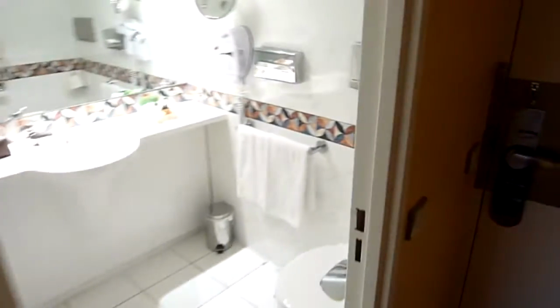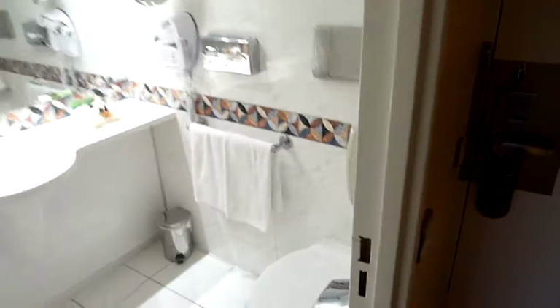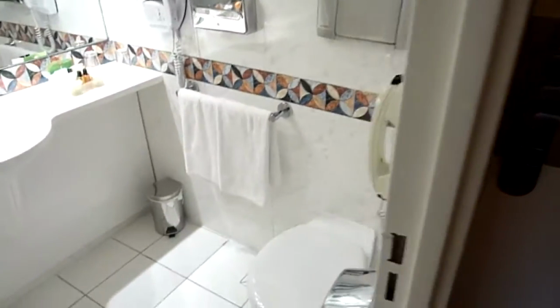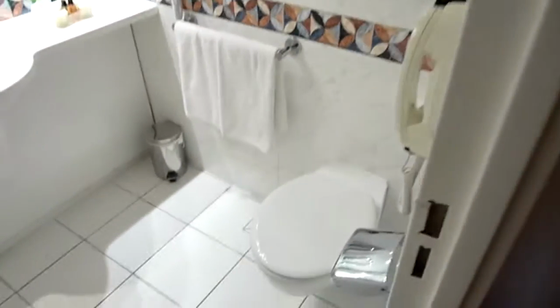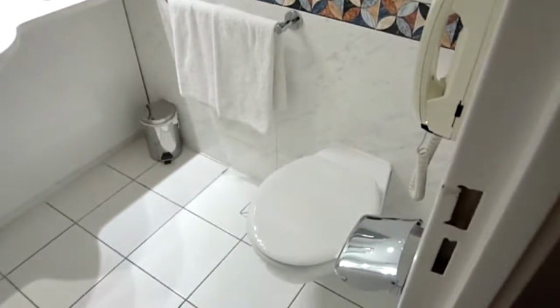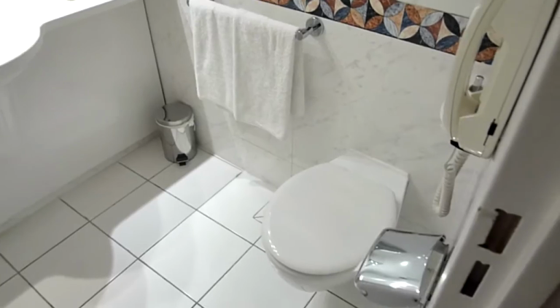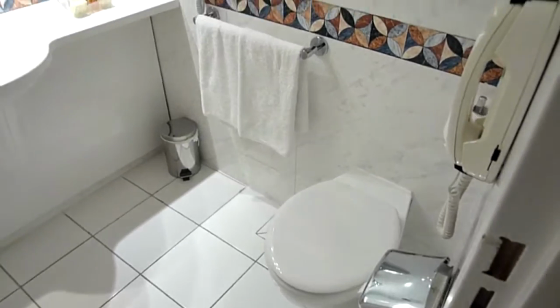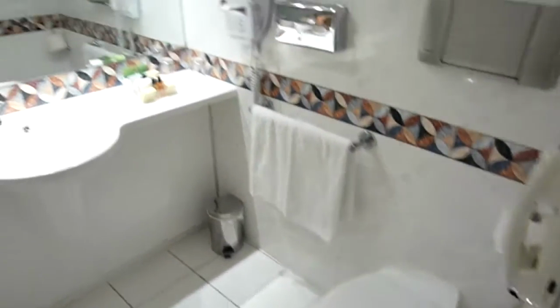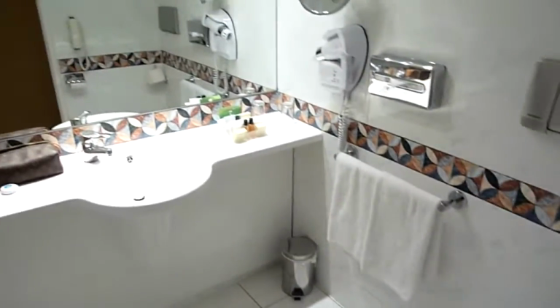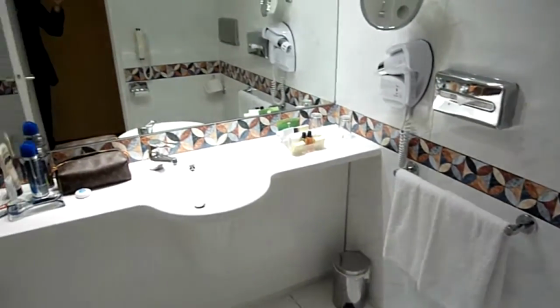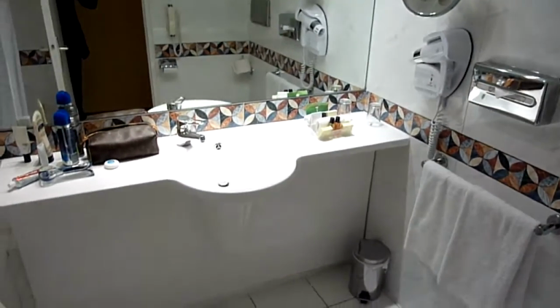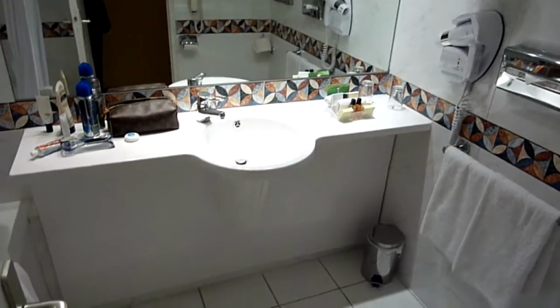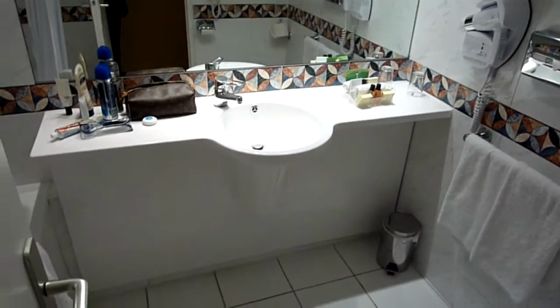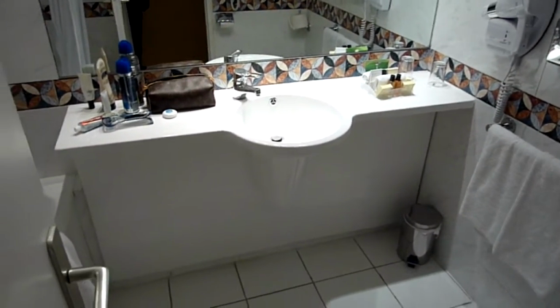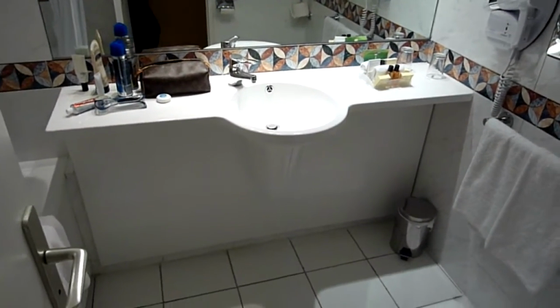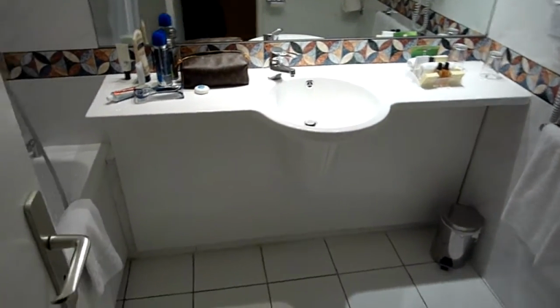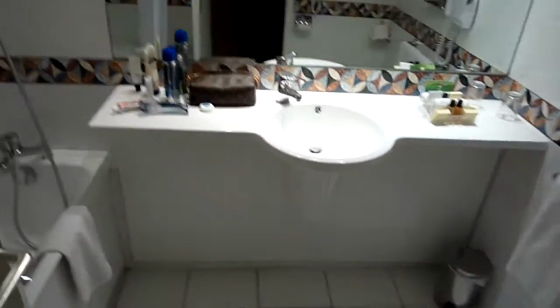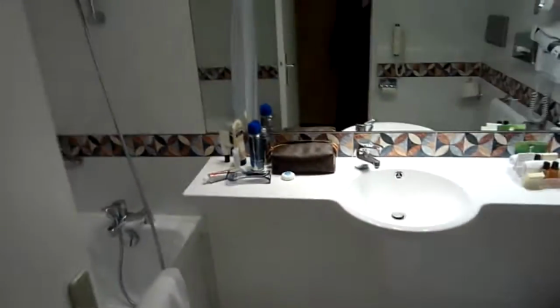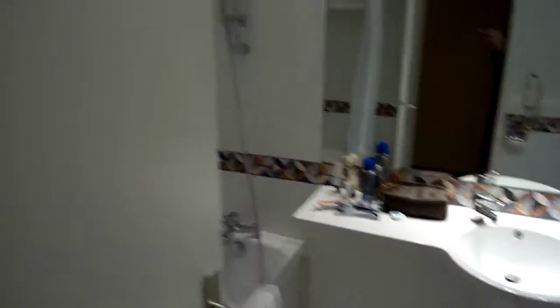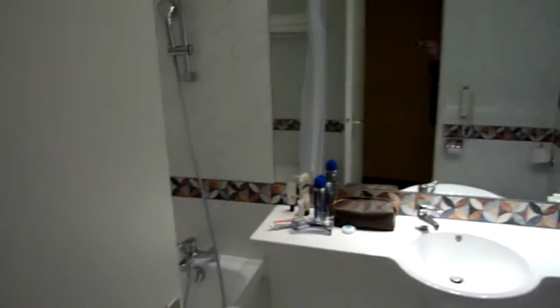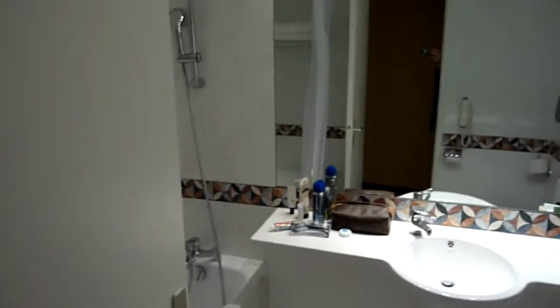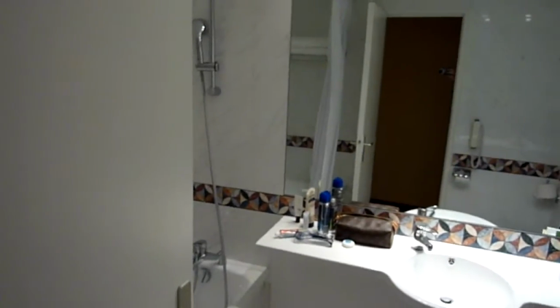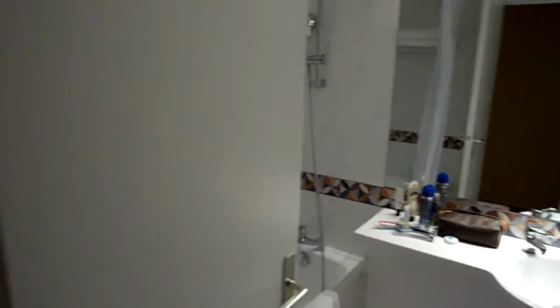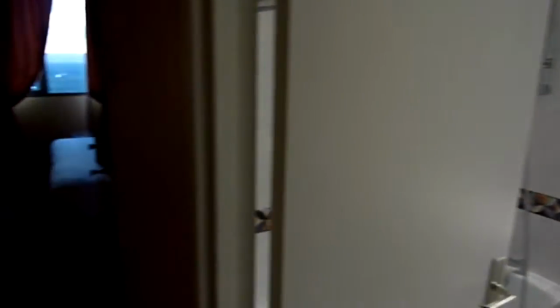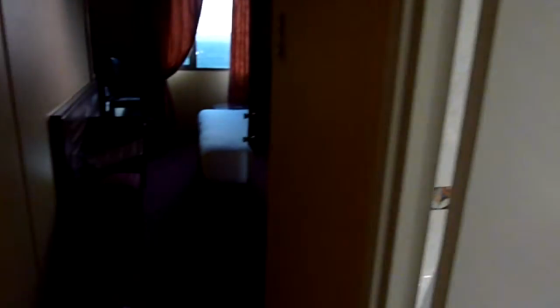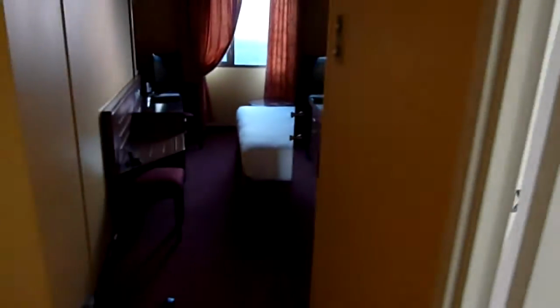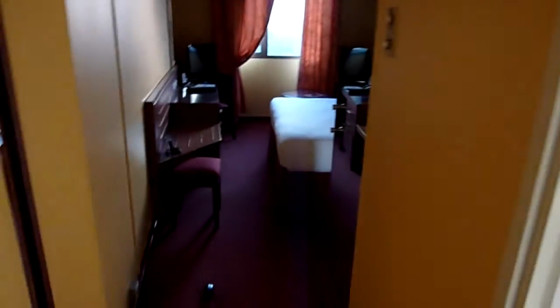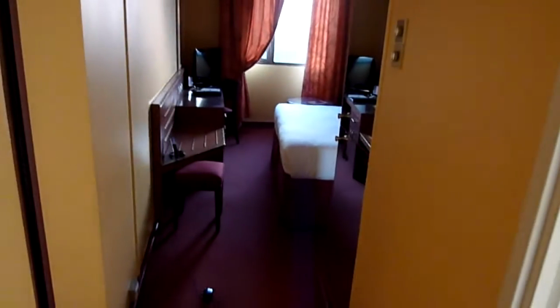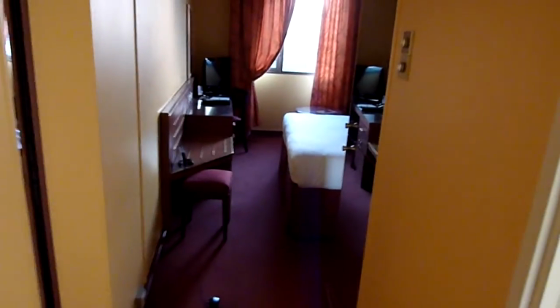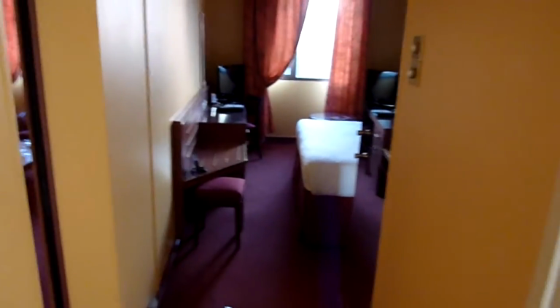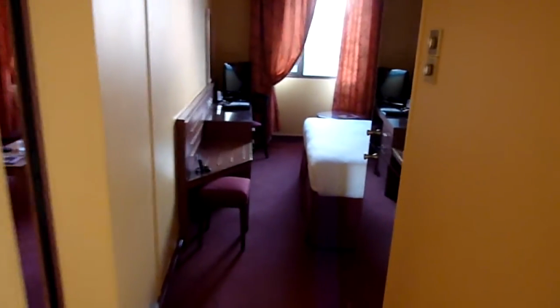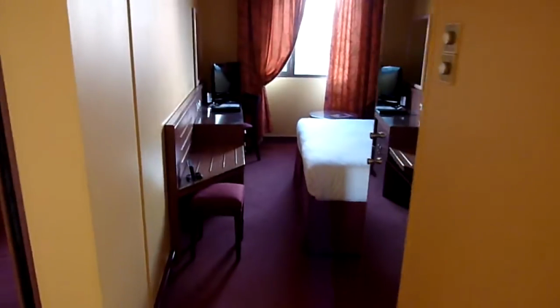The bathrooms haven't been modernized, so they're still quite dated with those funny pre-formed basin things. The bathrooms in the newer rooms are very nice — I've got another video of those newer rooms.